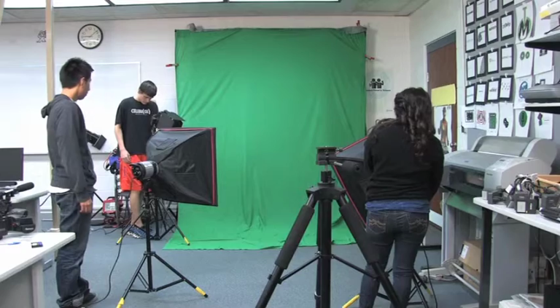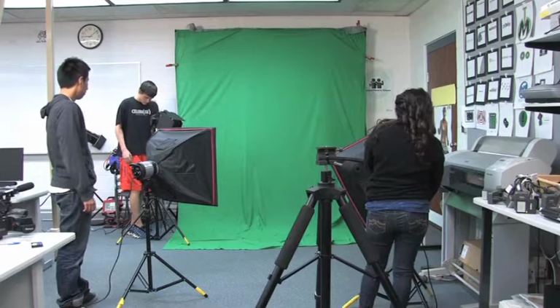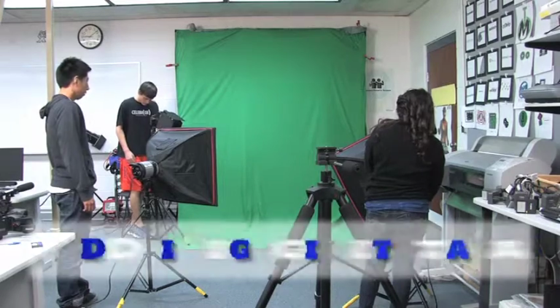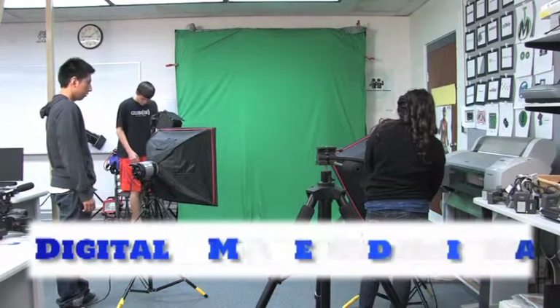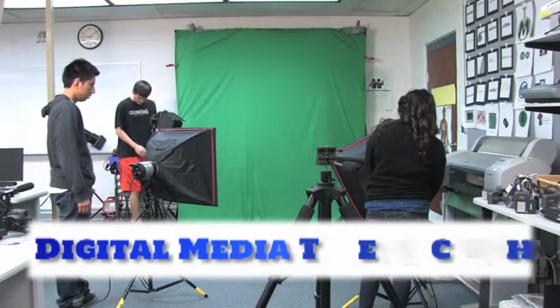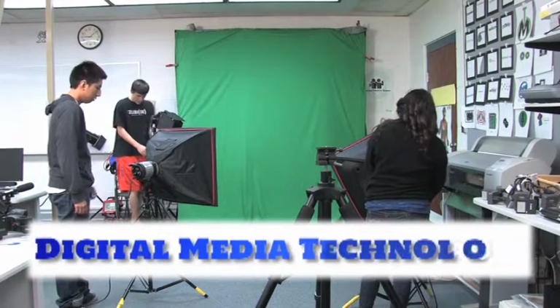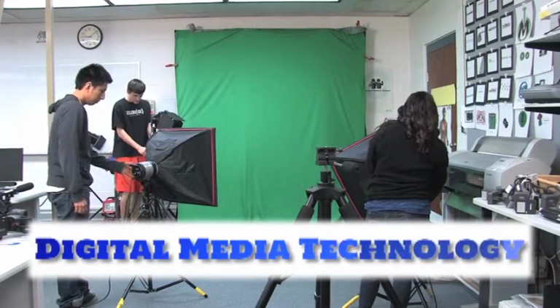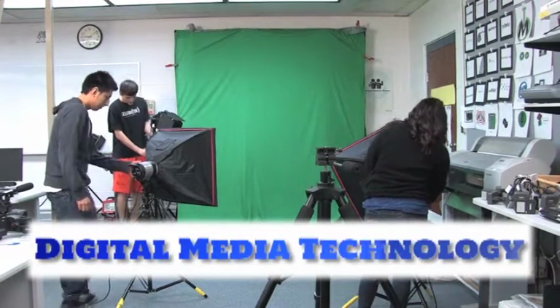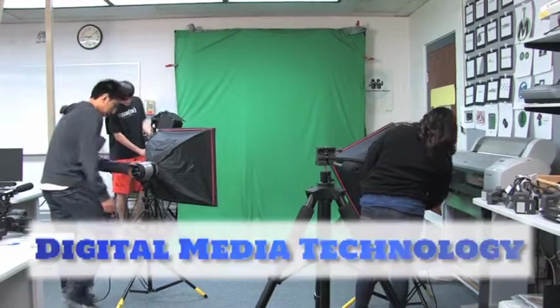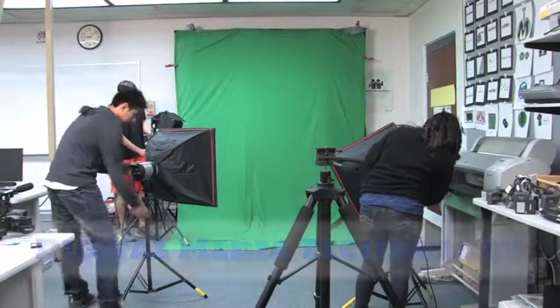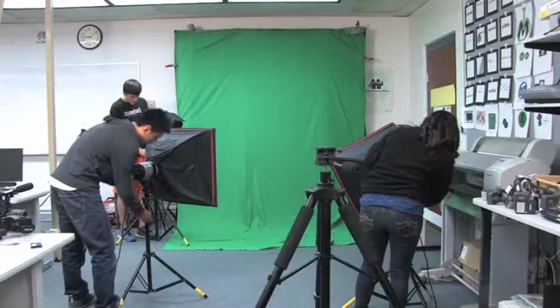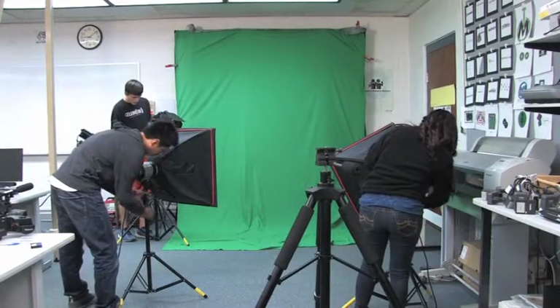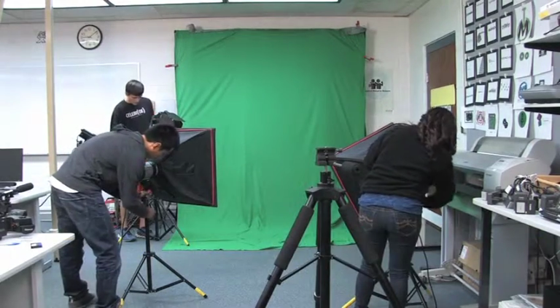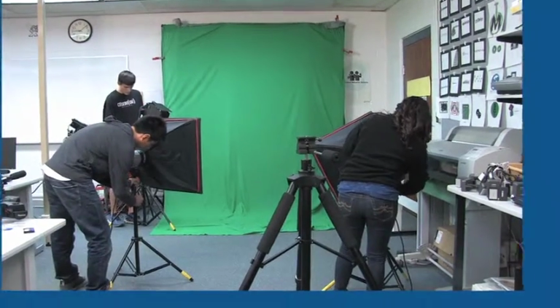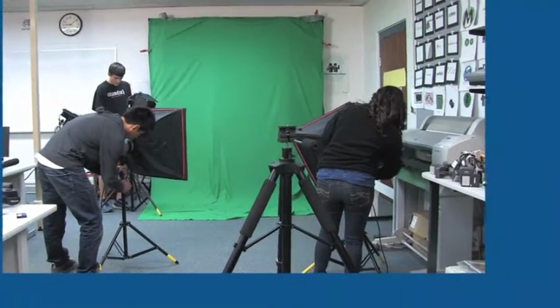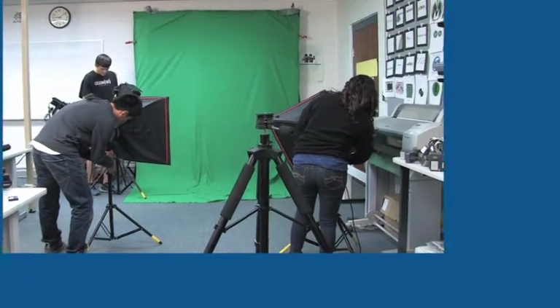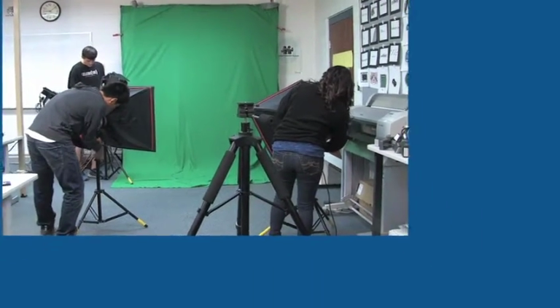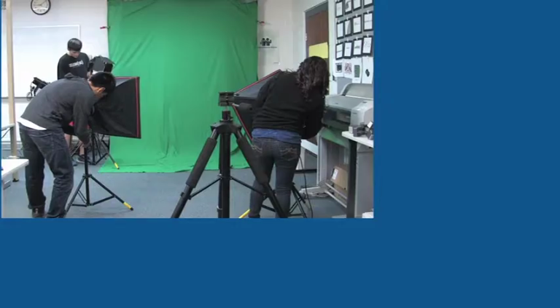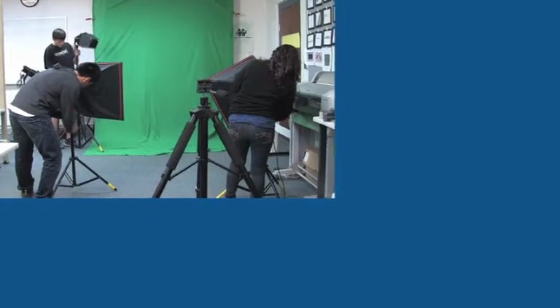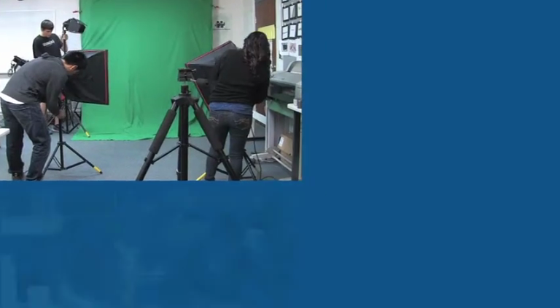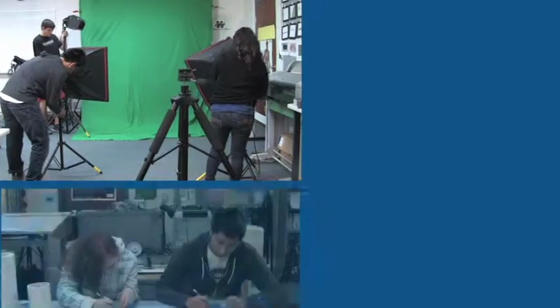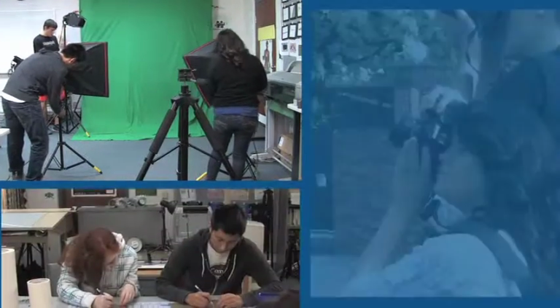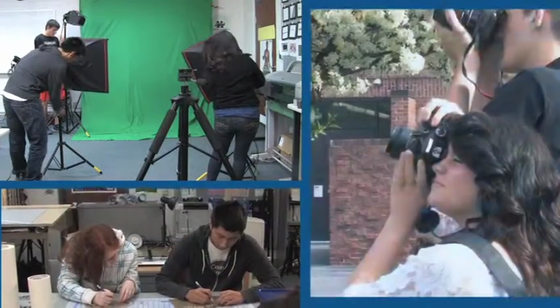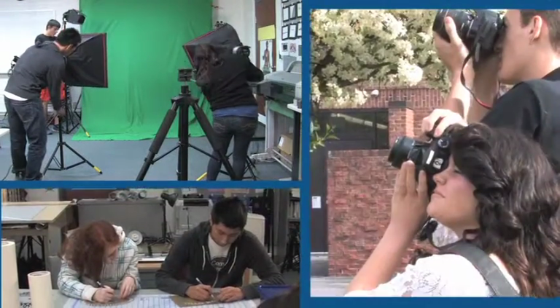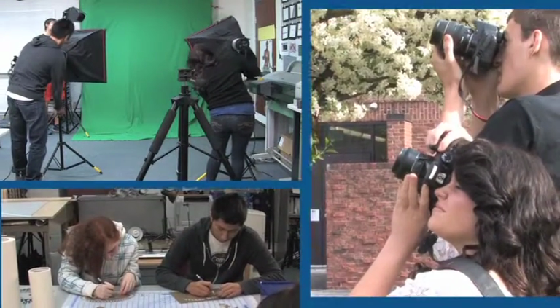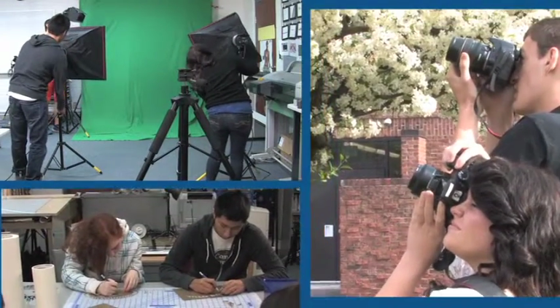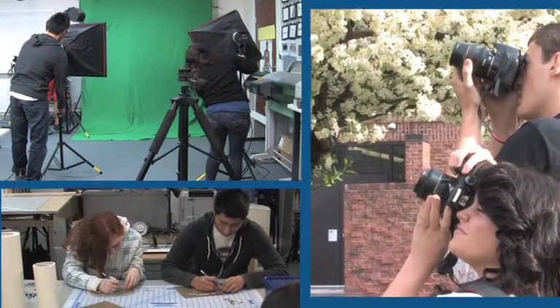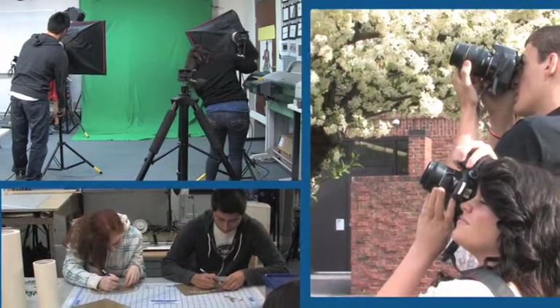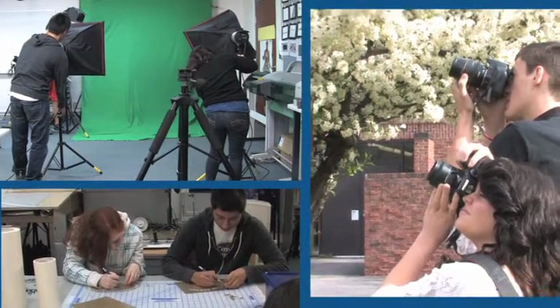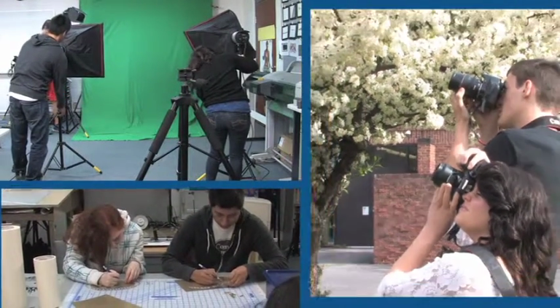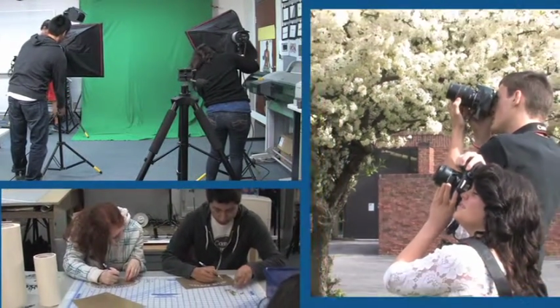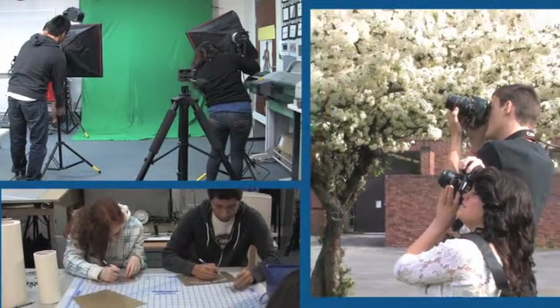Digital Media Technology students will experience an overview of graphic design, digital photography, video production, and video game development.